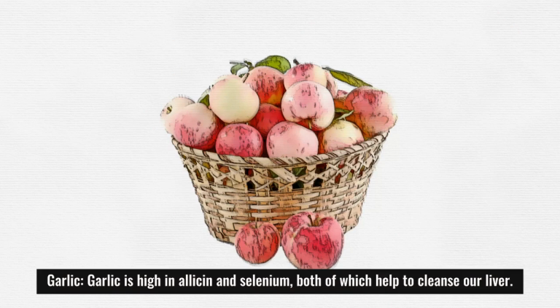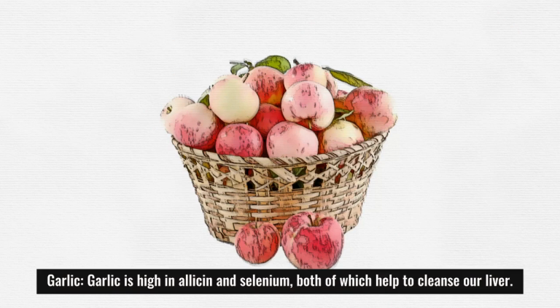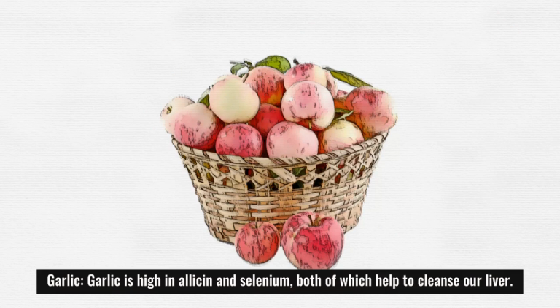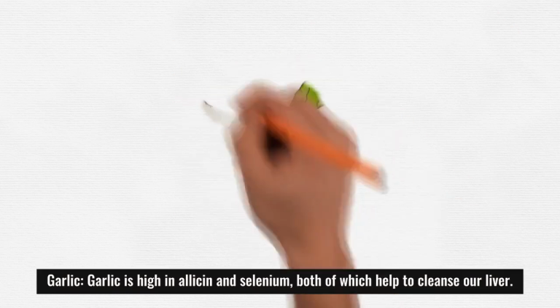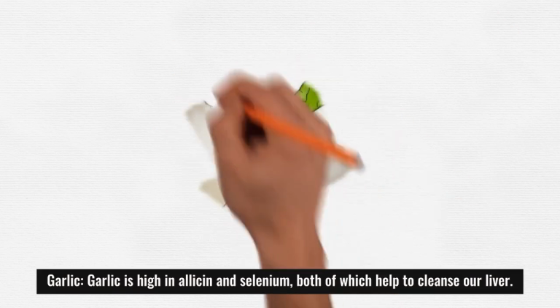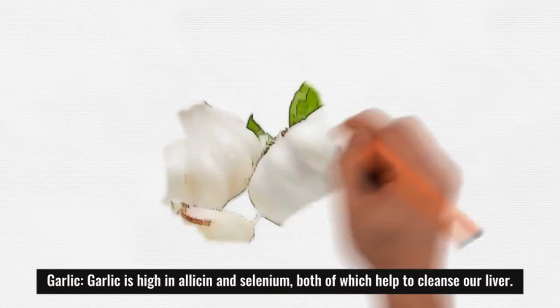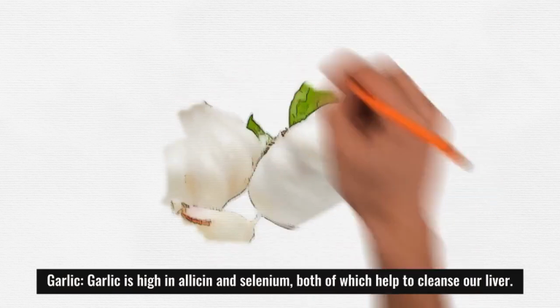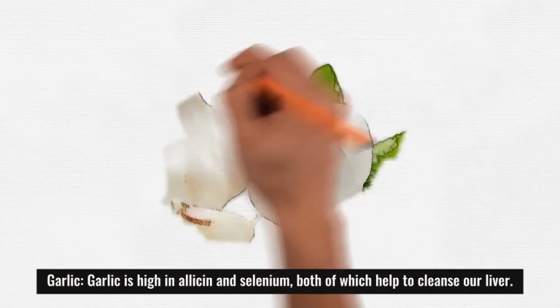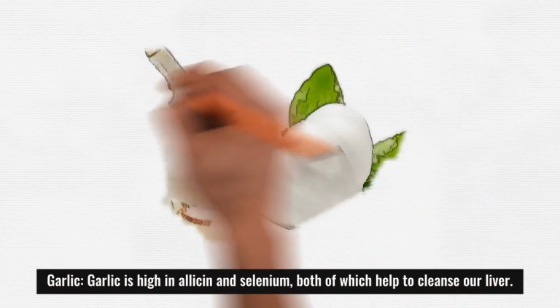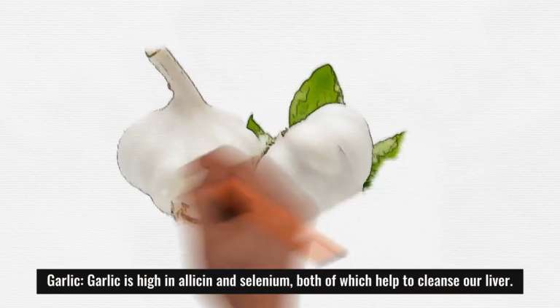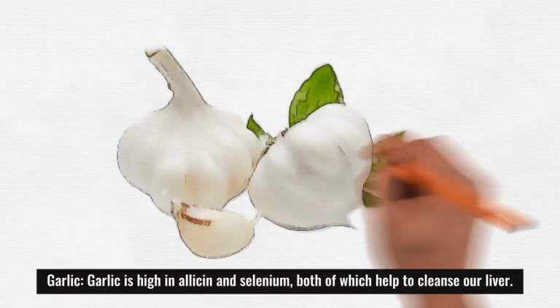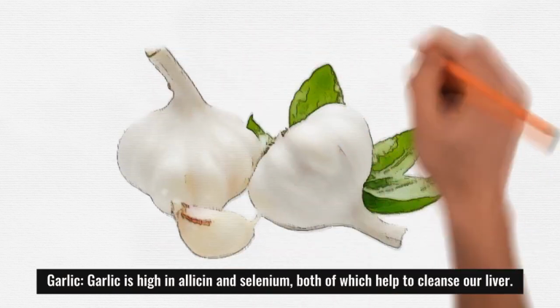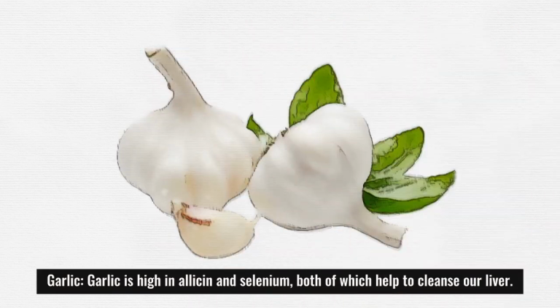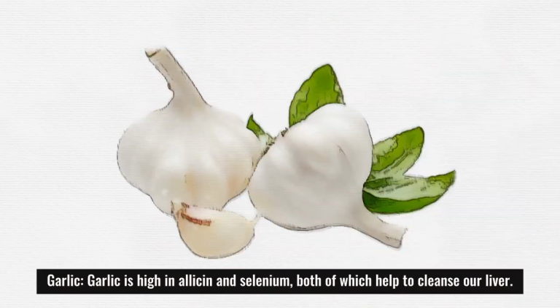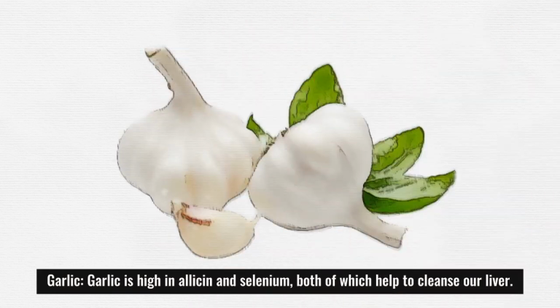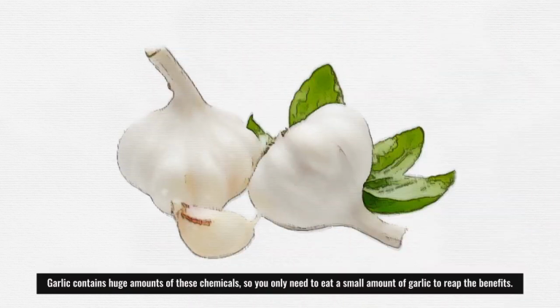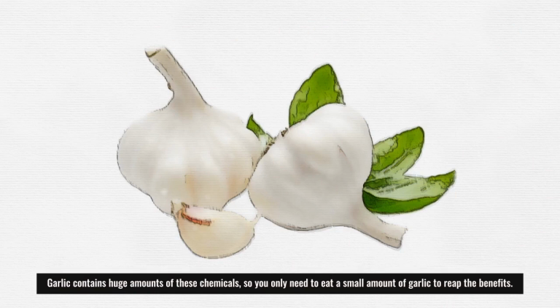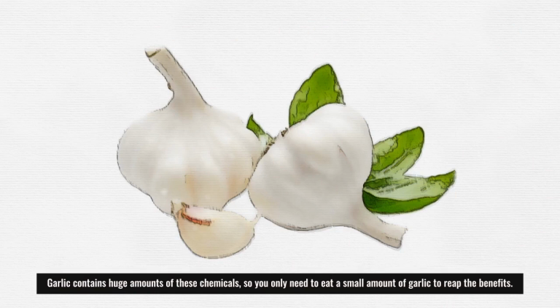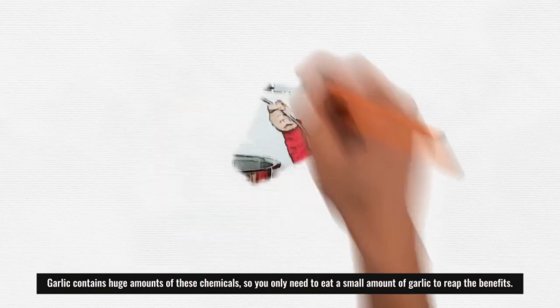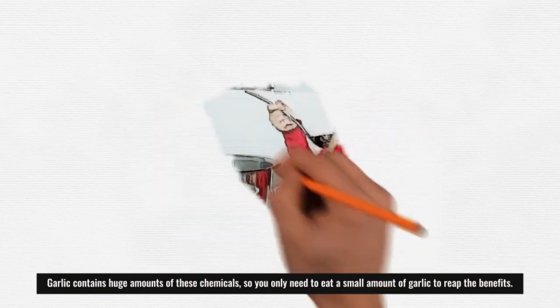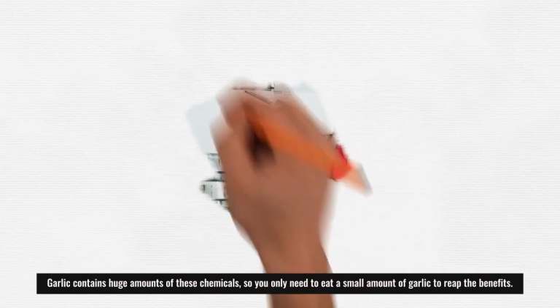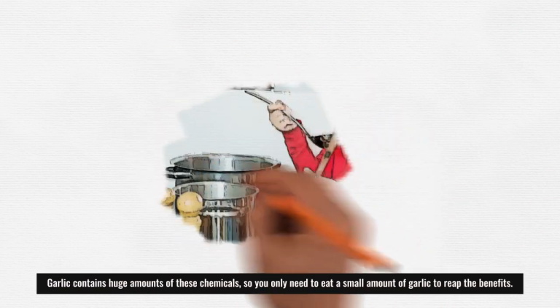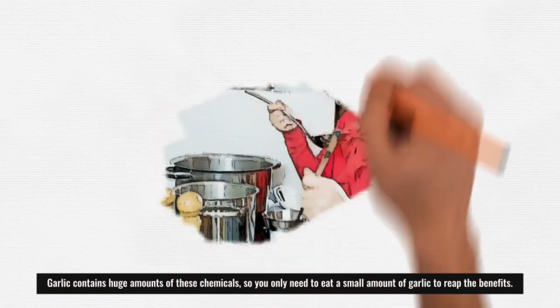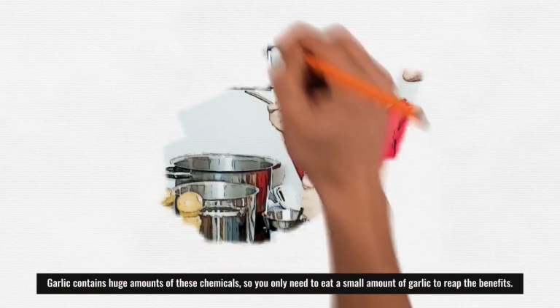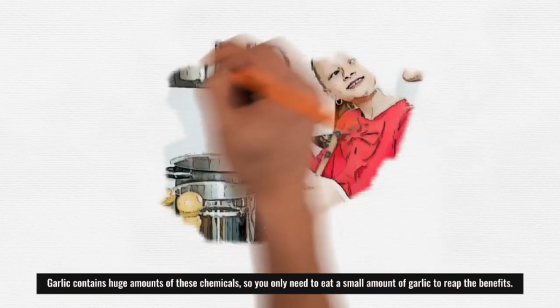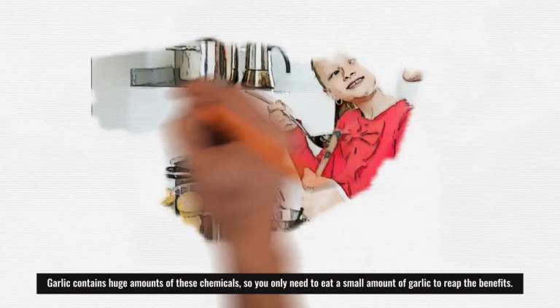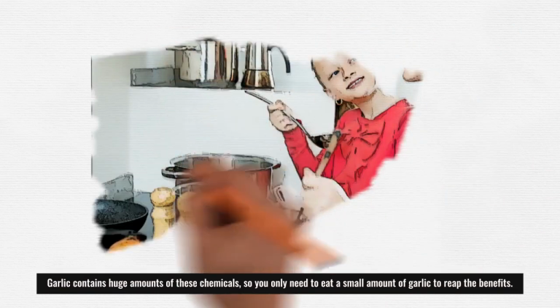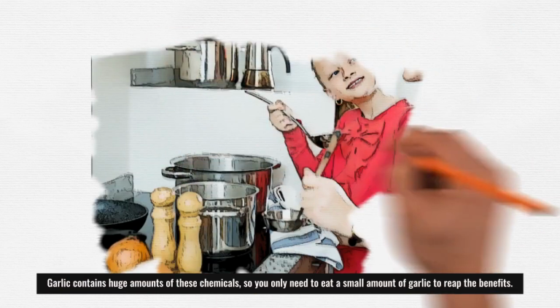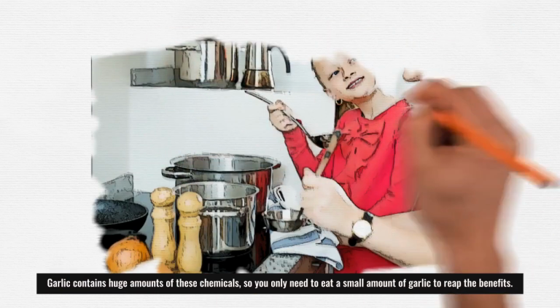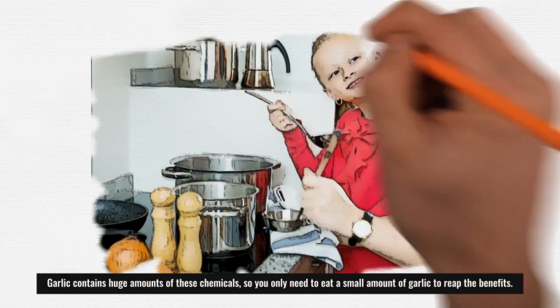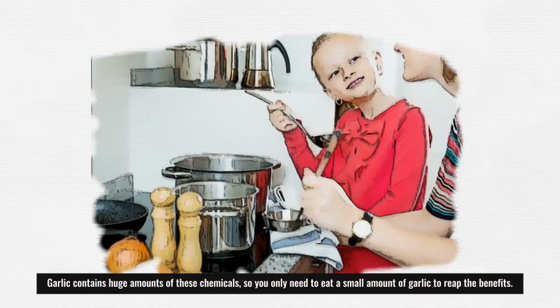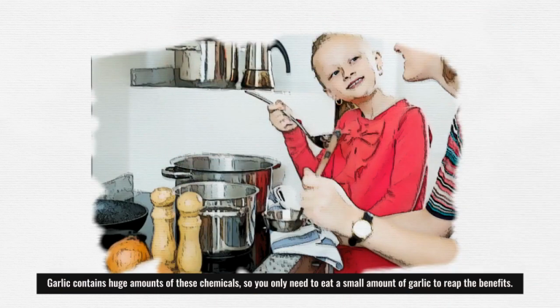Garlic: garlic is high in allicin and selenium, both of which help to cleanse our liver. Garlic contains large amounts of these chemicals, so you only need to eat a small amount of garlic to reap the benefits.